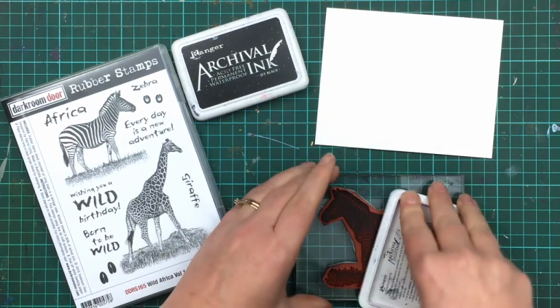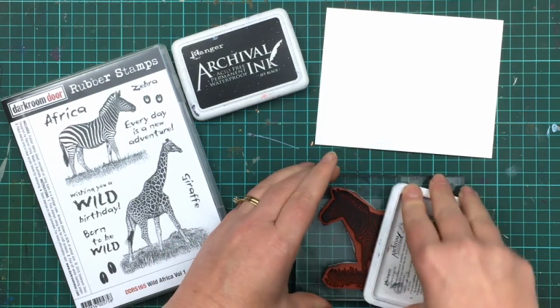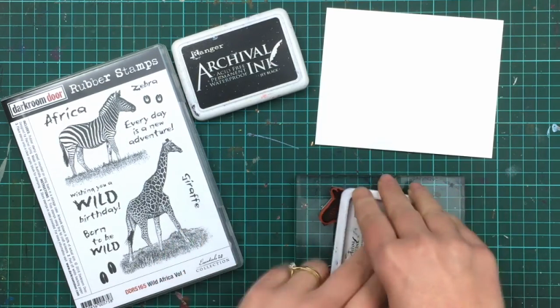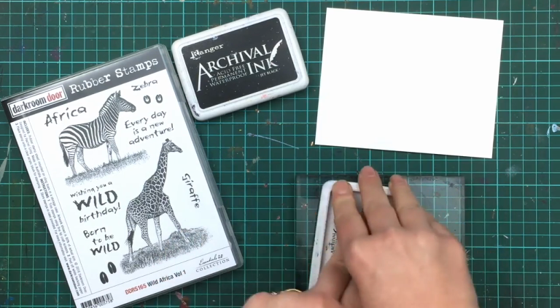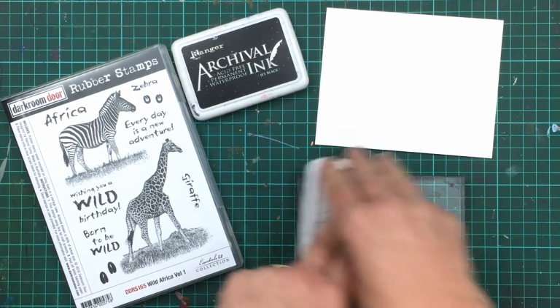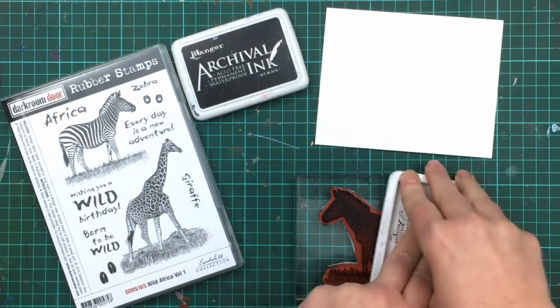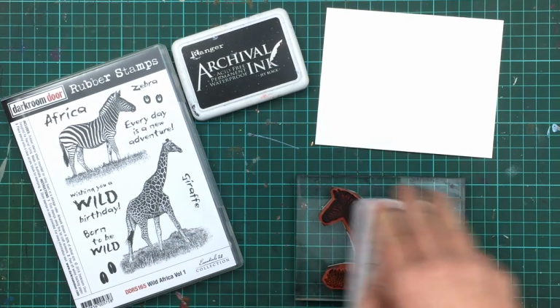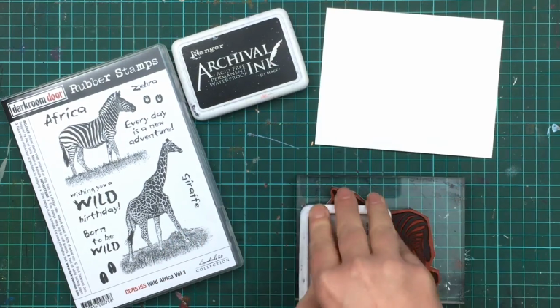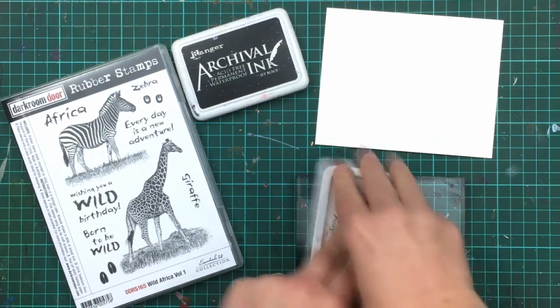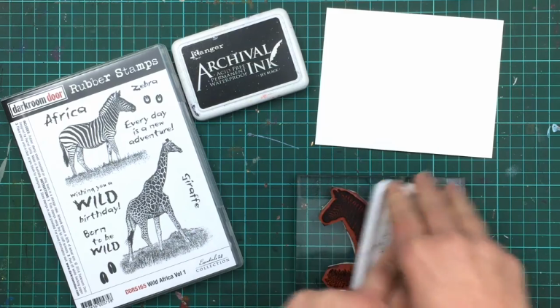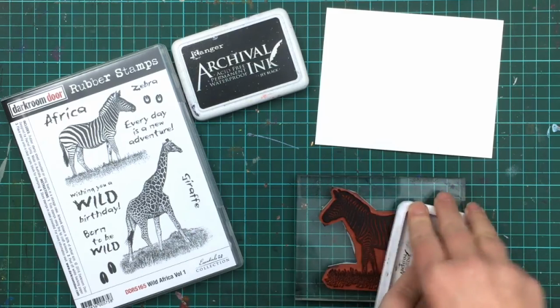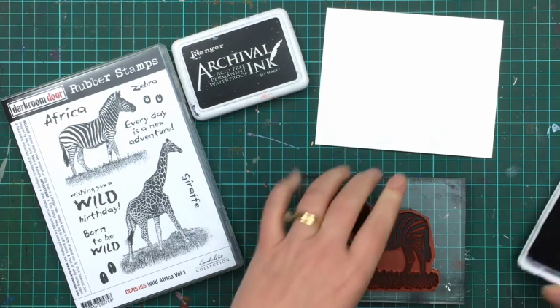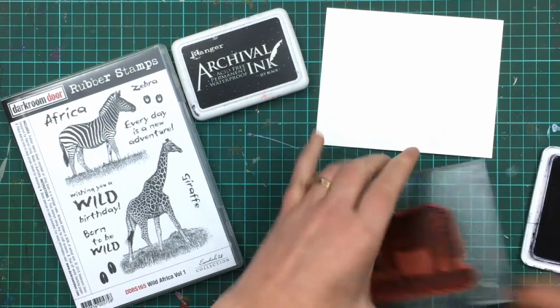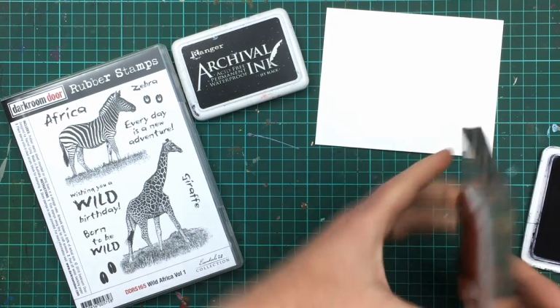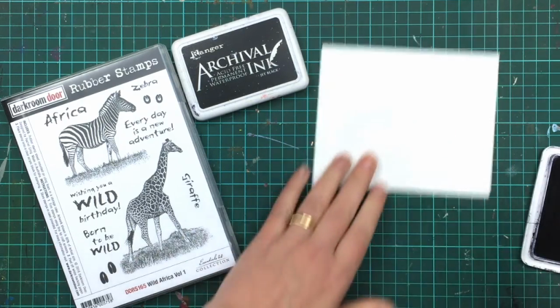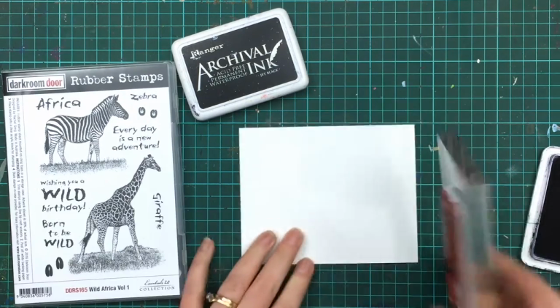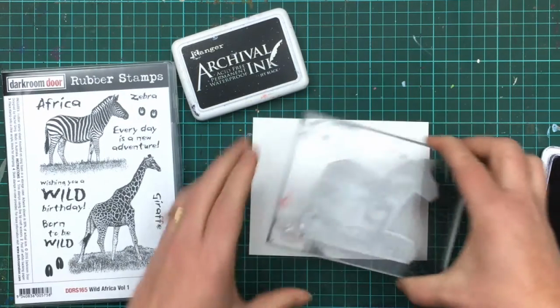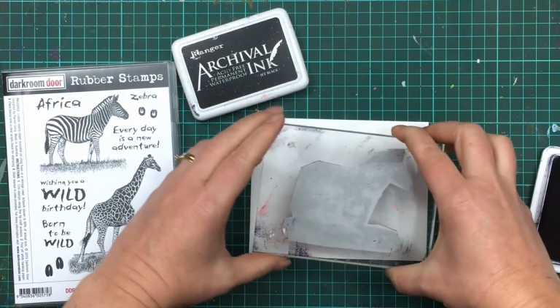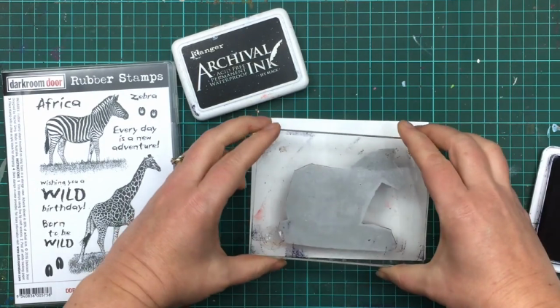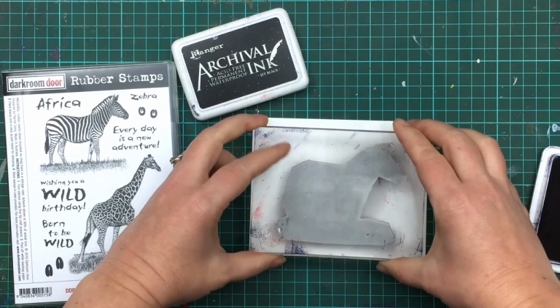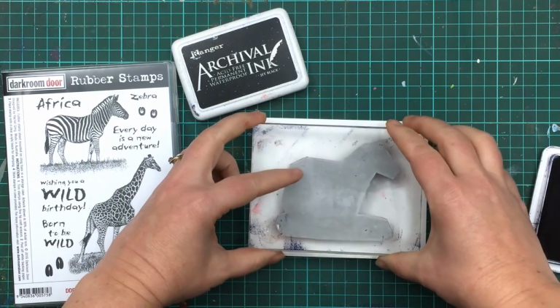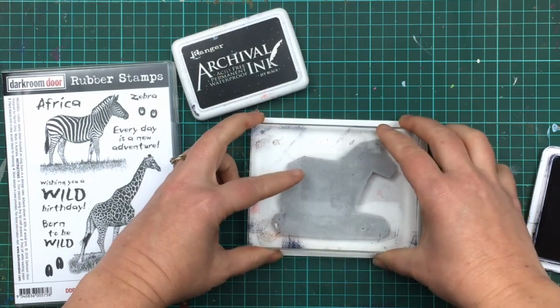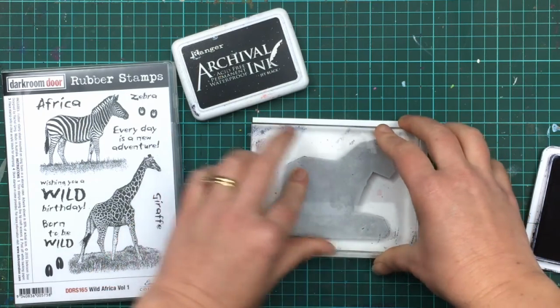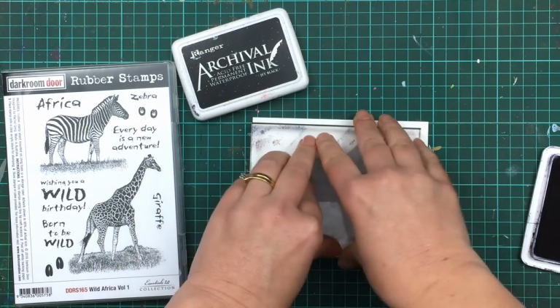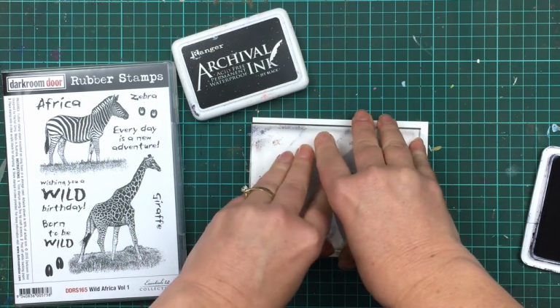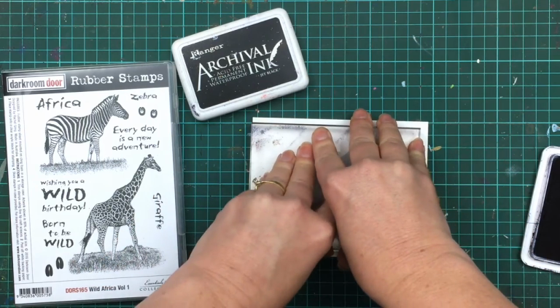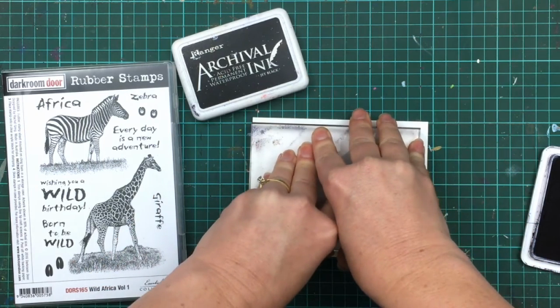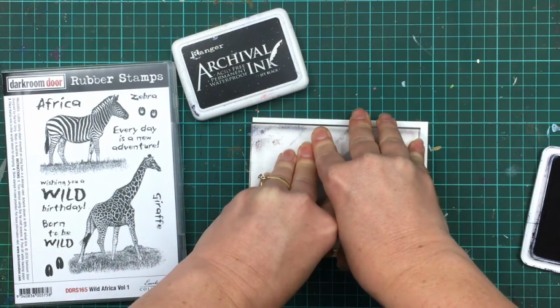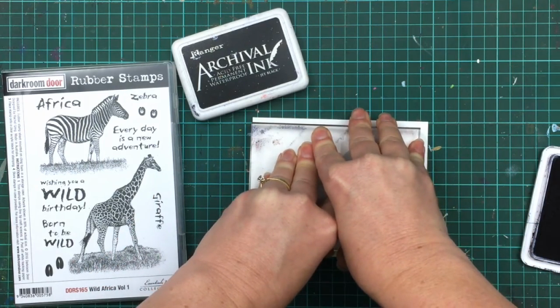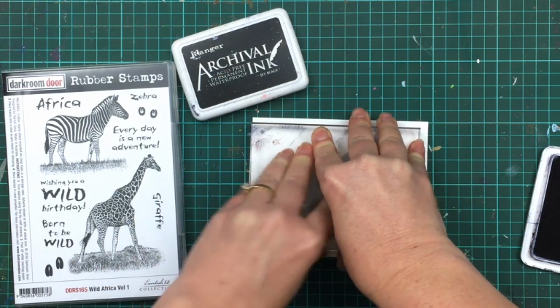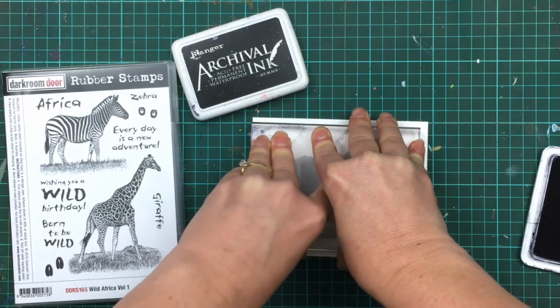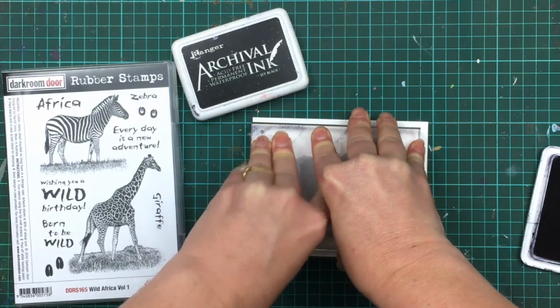This means the ink stays exactly where it has been placed and you'll get the full detail of the stamped image. Right now I'm just stamping onto a blank sheet of white gloss card, but you can colour it up with either markers, distress inks, or any other type of ink after you've stamped.